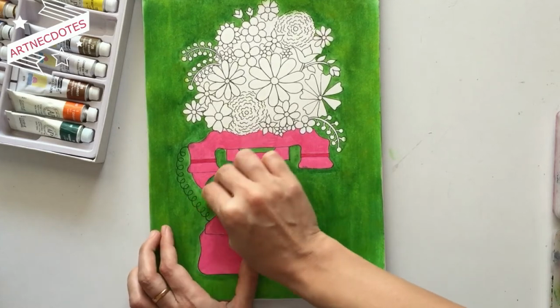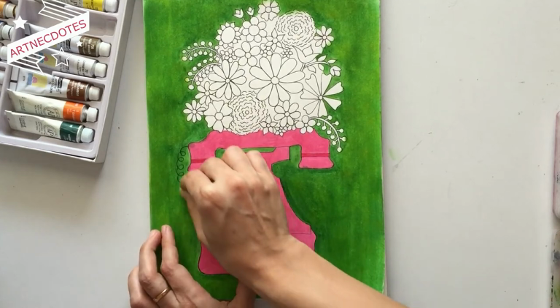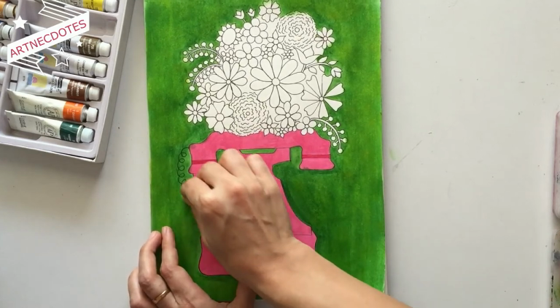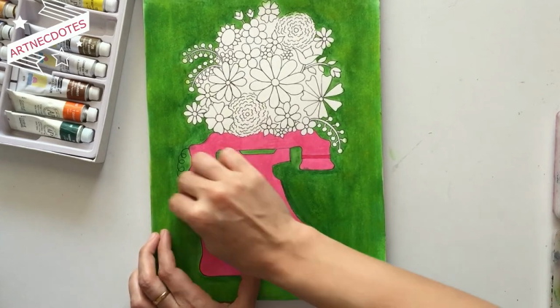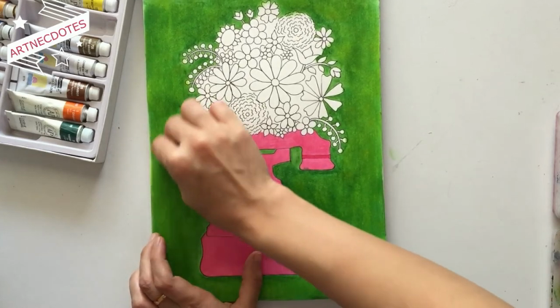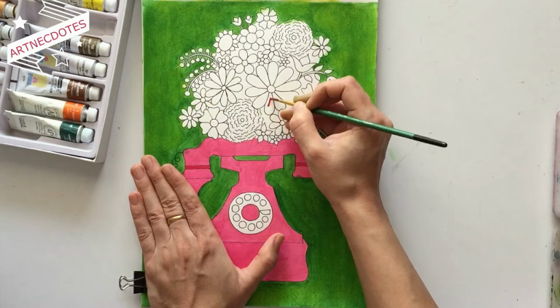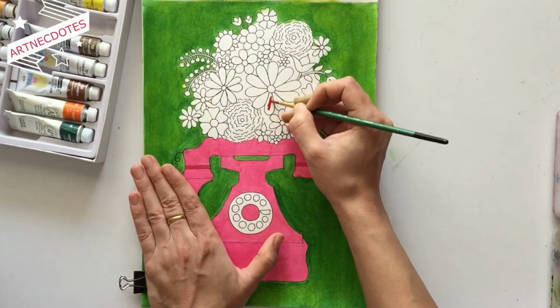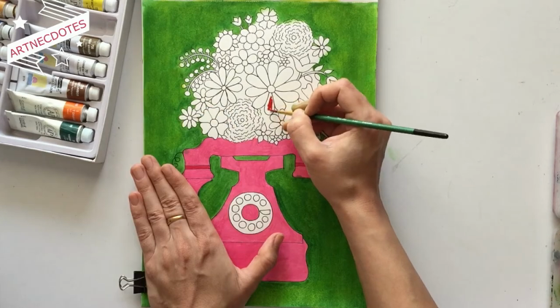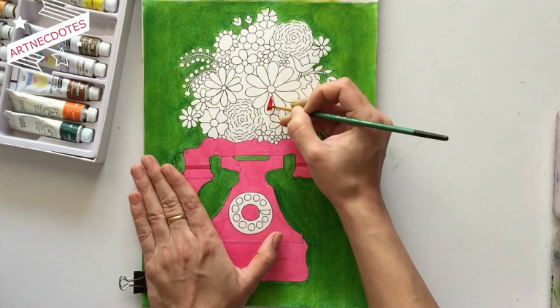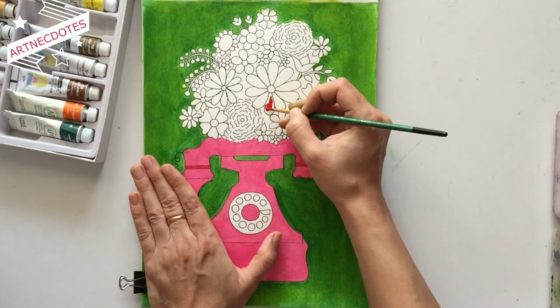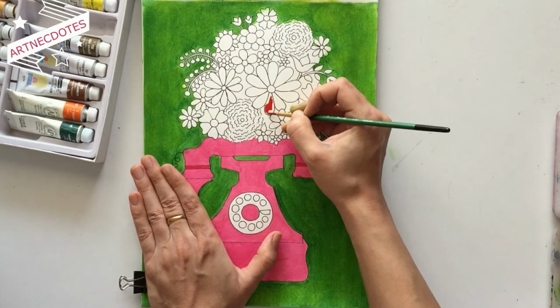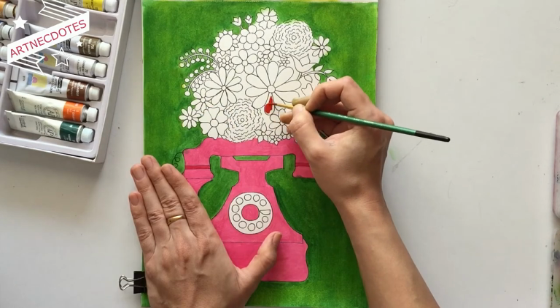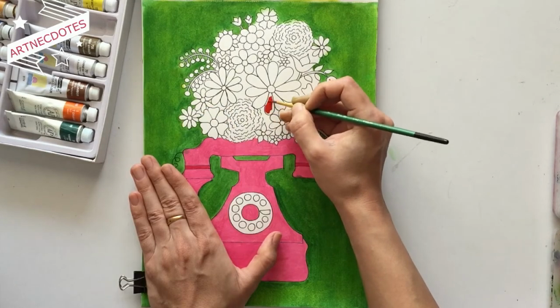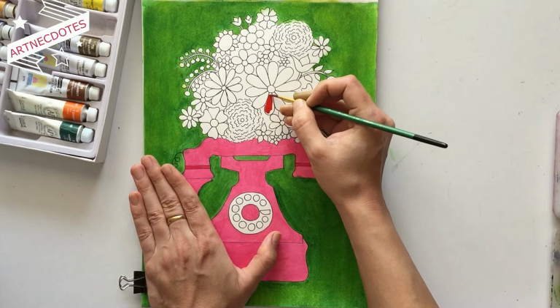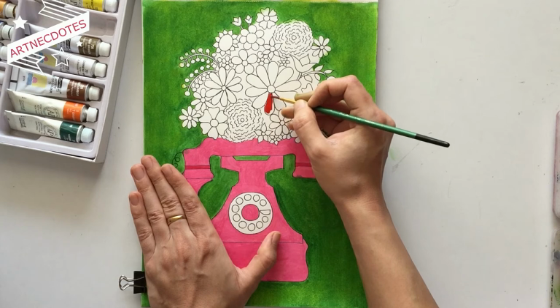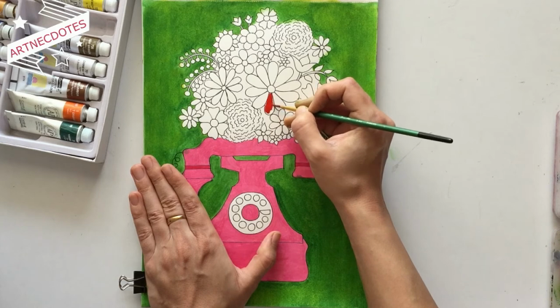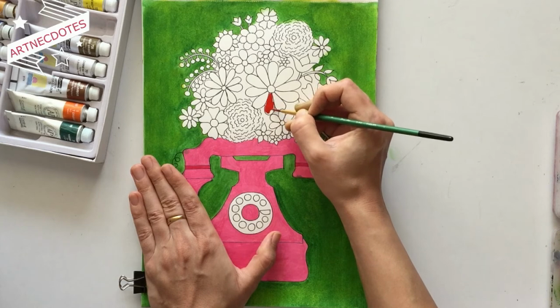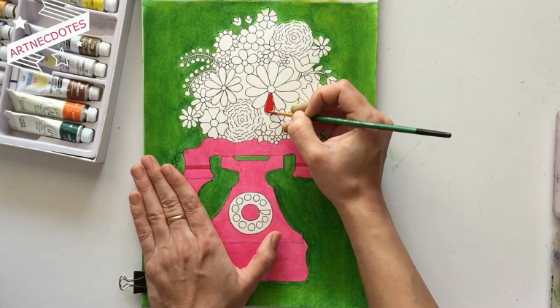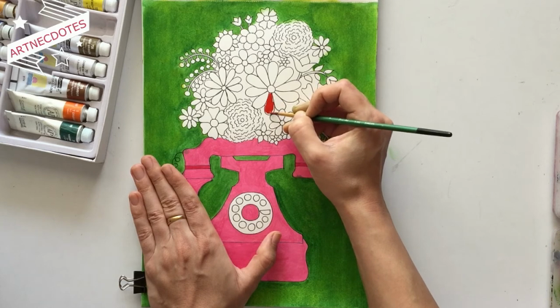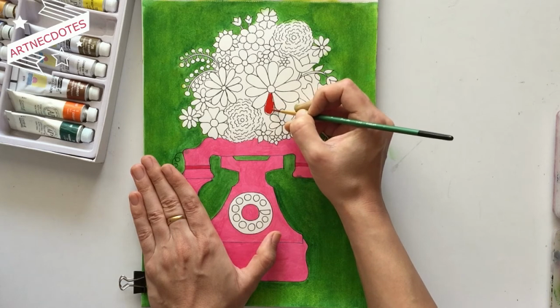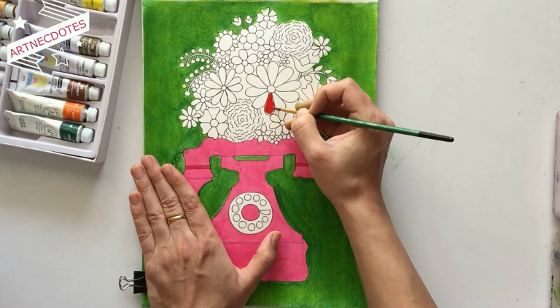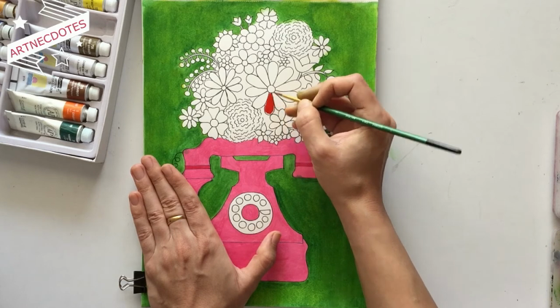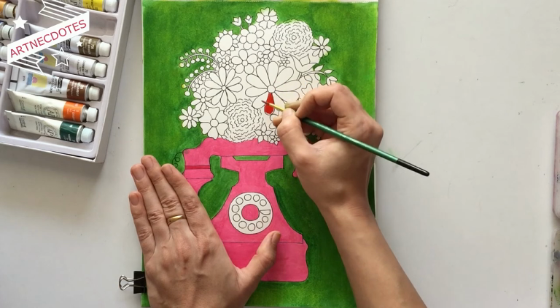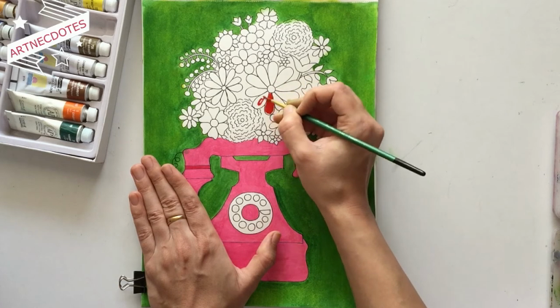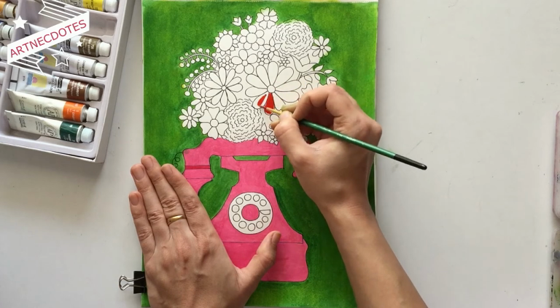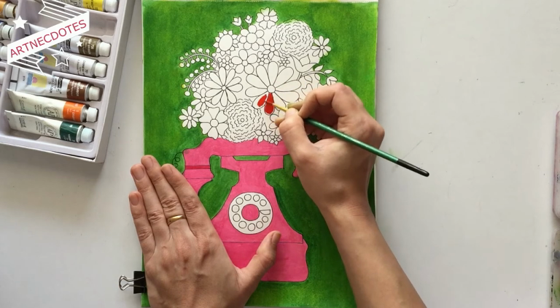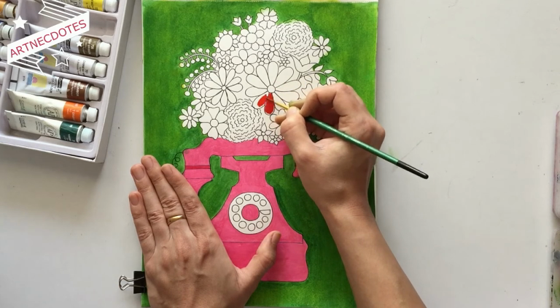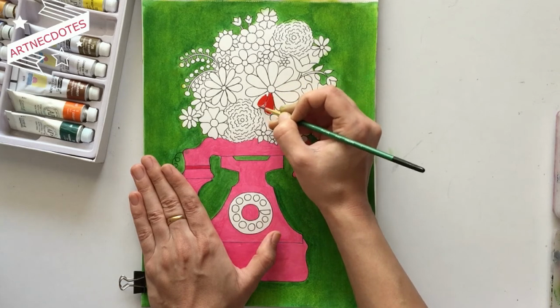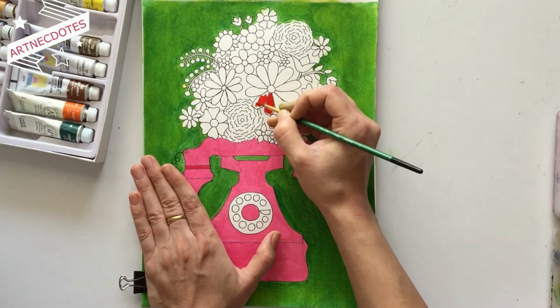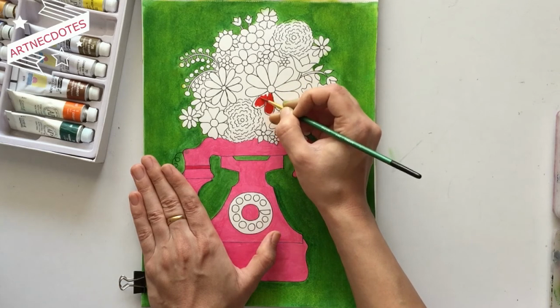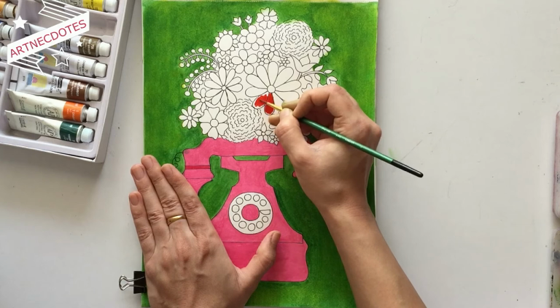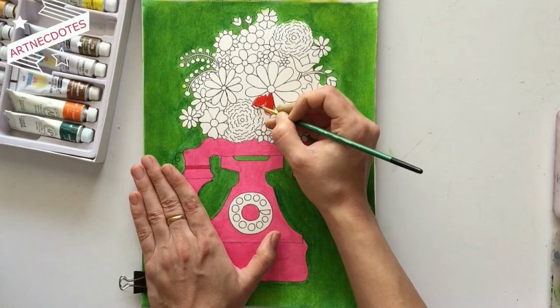Now for the flowers, I started with red color and painted each and every flower with different vibrant colors like yellow, orange, blue, purple, and pink.